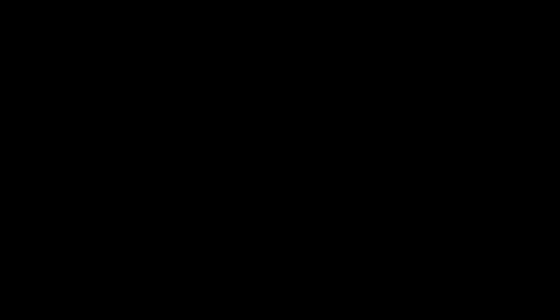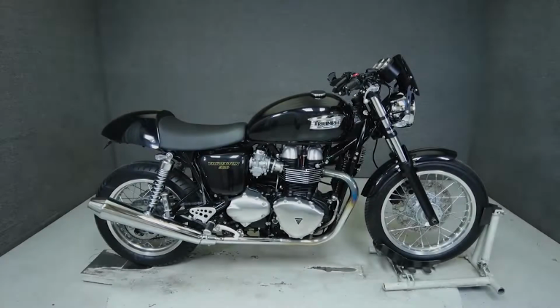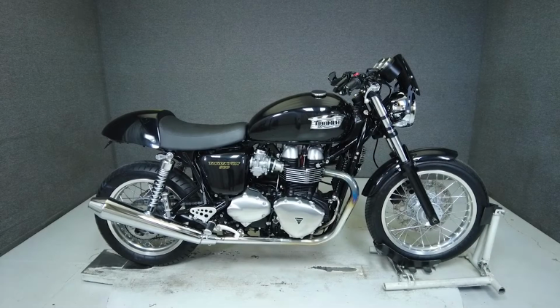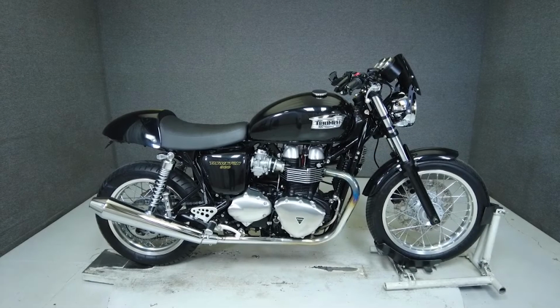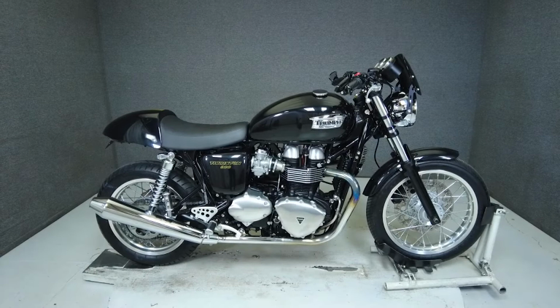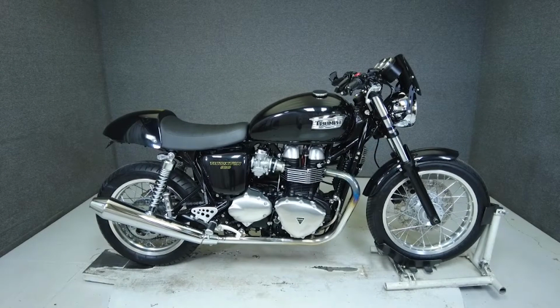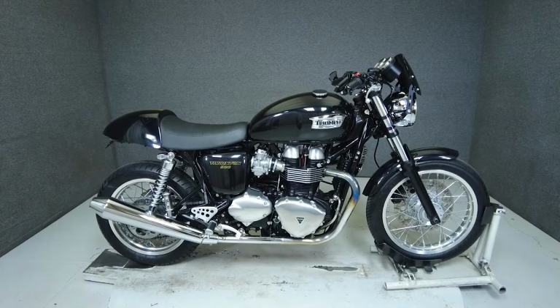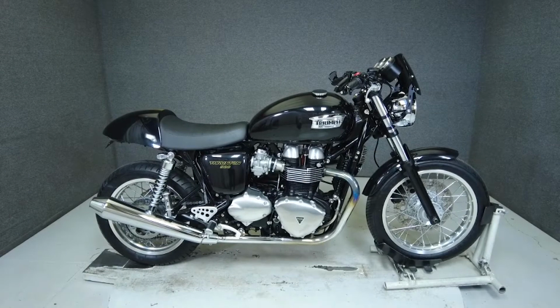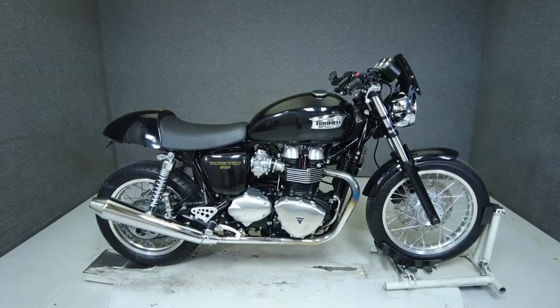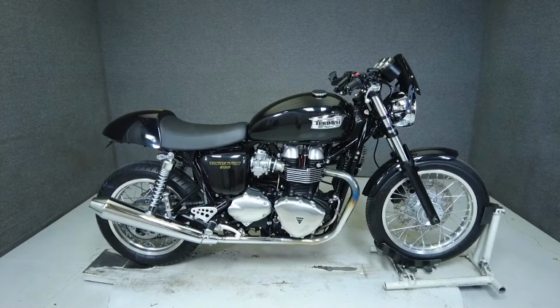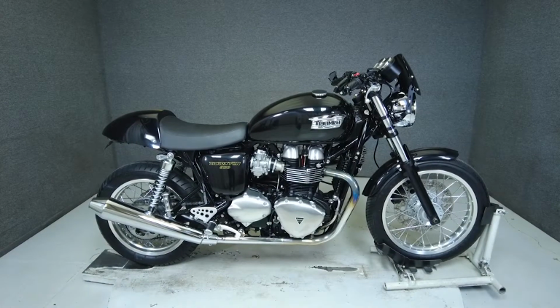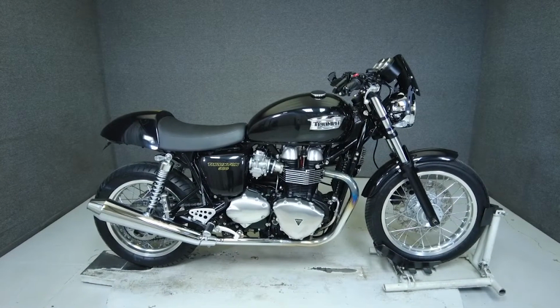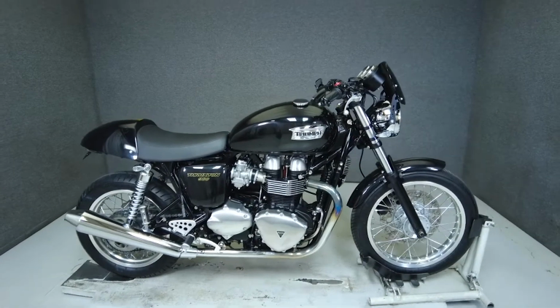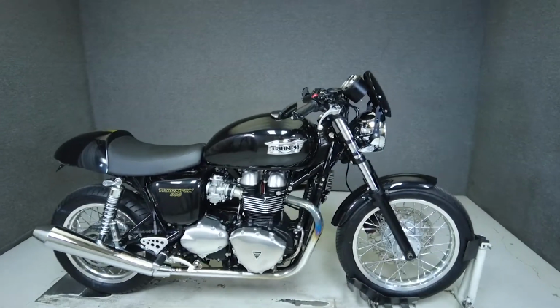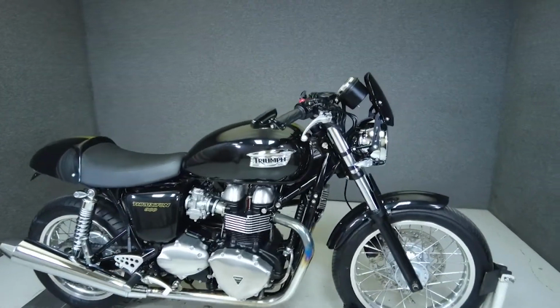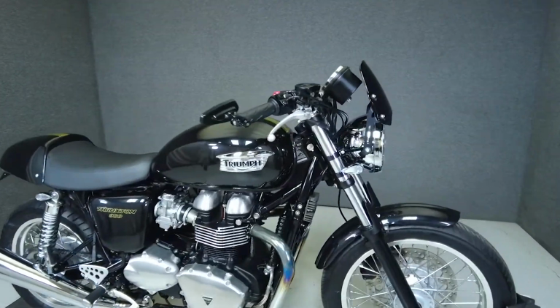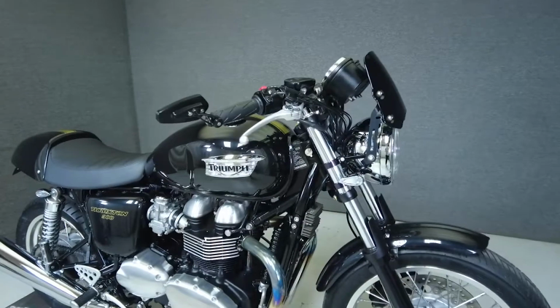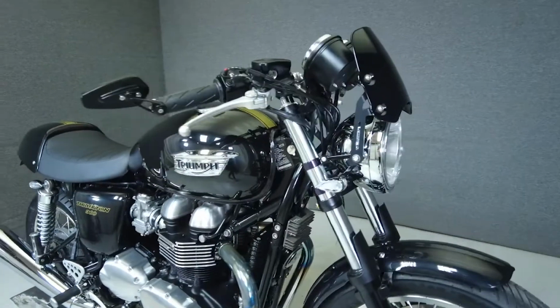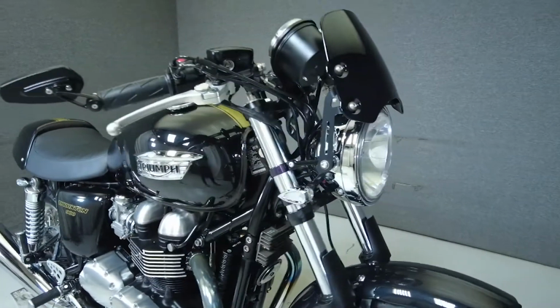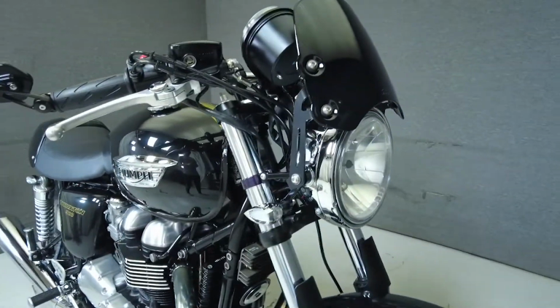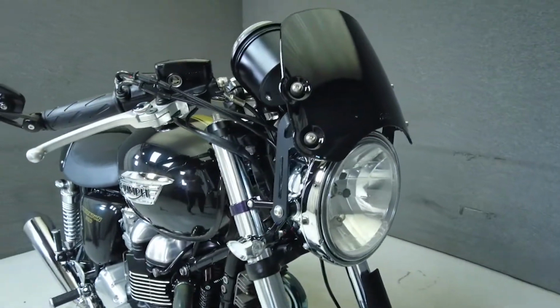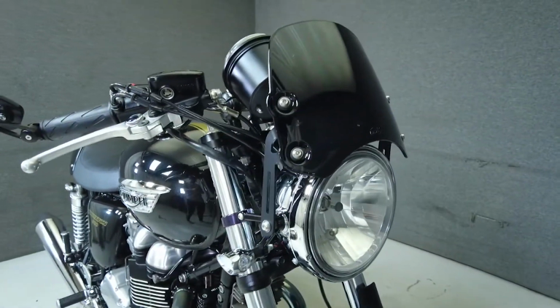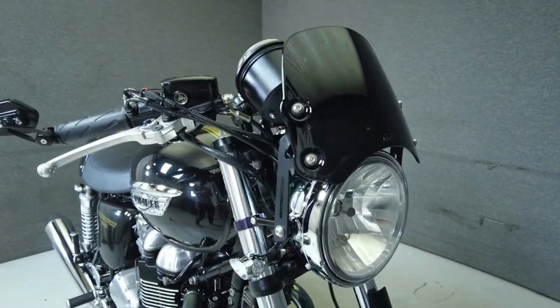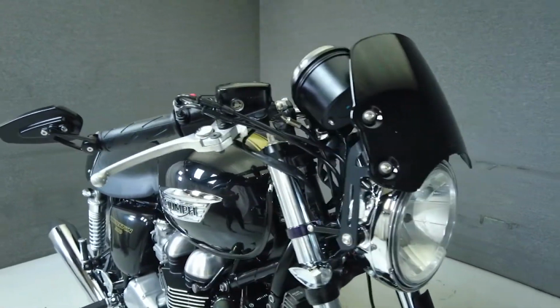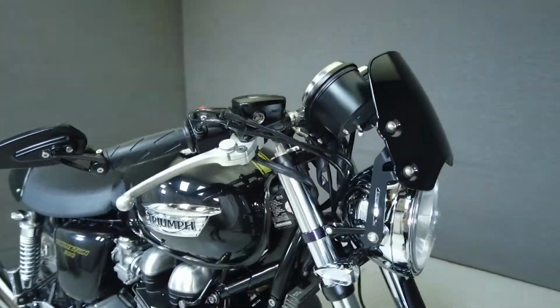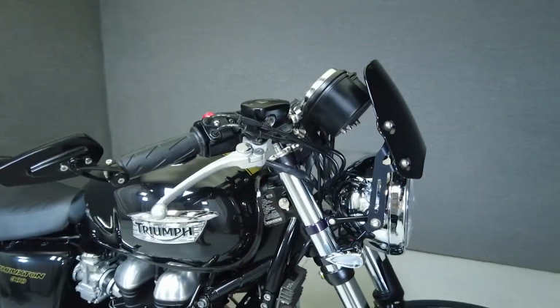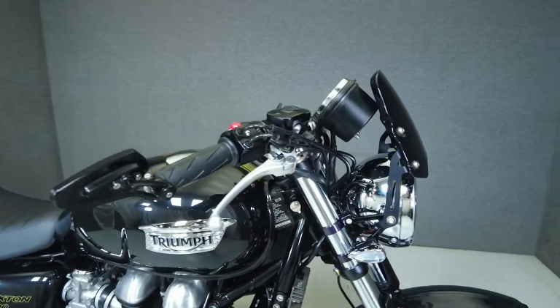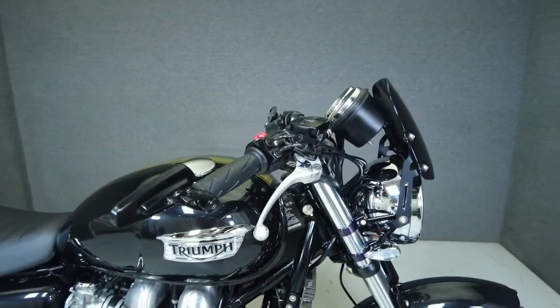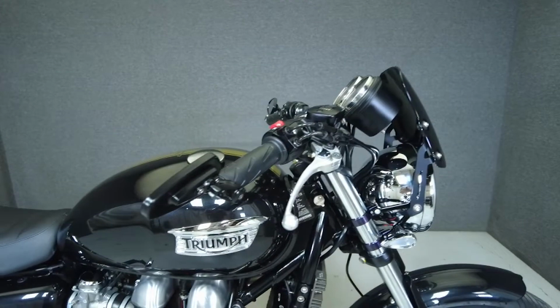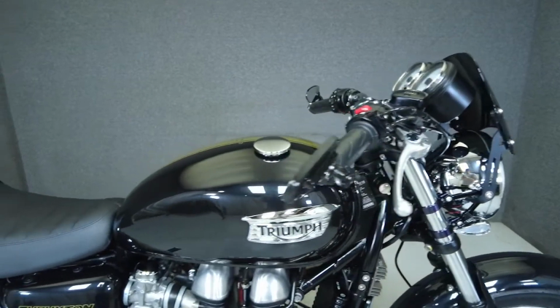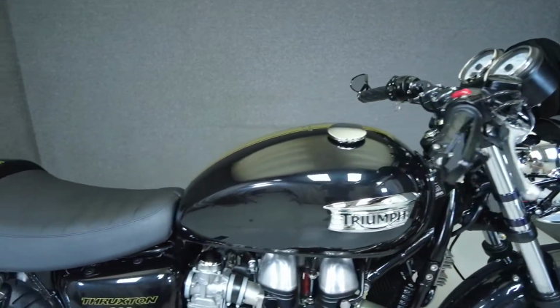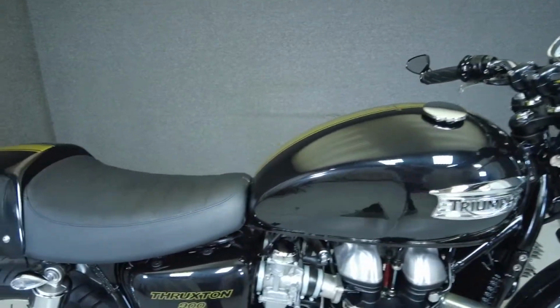Hey everyone, this is Keegan from National Powersports. This 2014 Triumph Thruxton with 2077 miles passes New Hampshire State Inspection and runs well. It's been upgraded with a dart windscreen, Rizoma front and rear turn signals and mirrors.